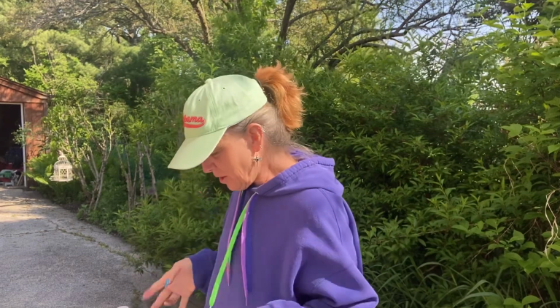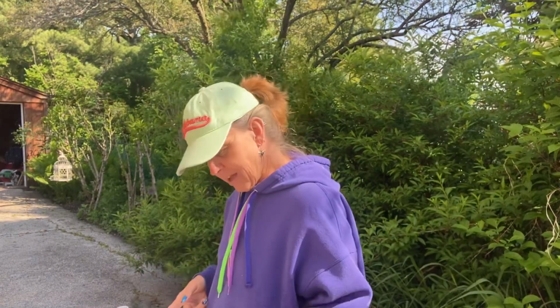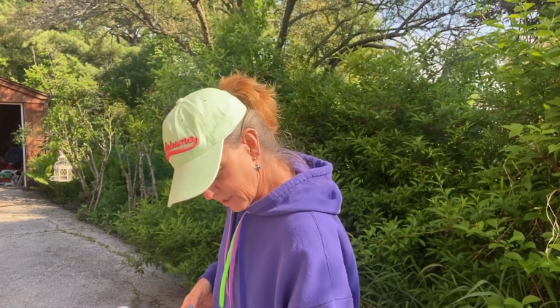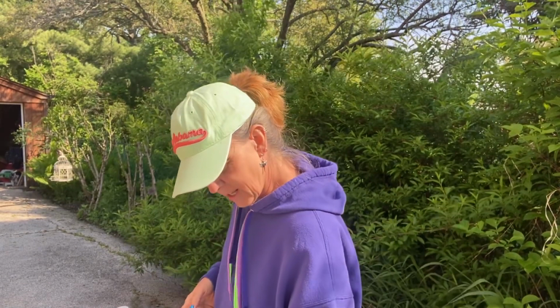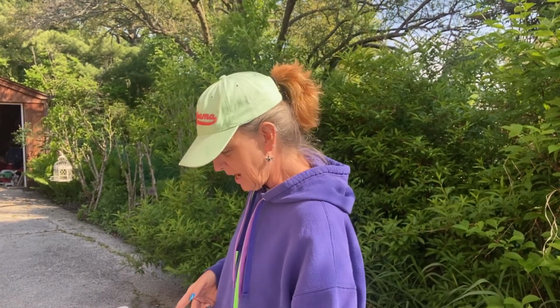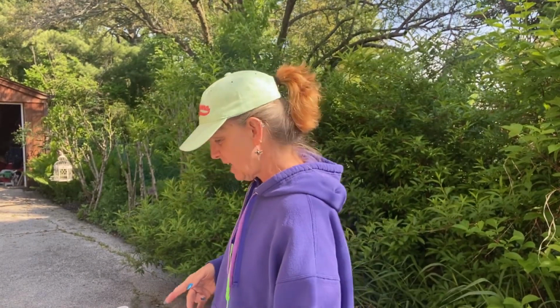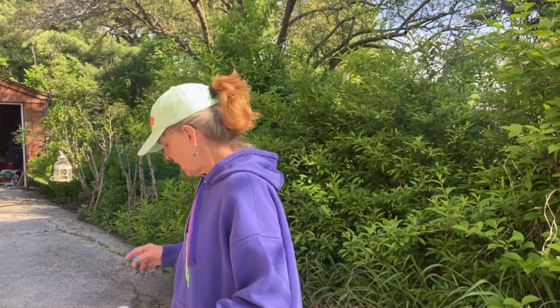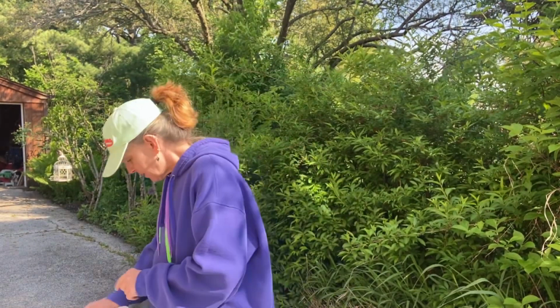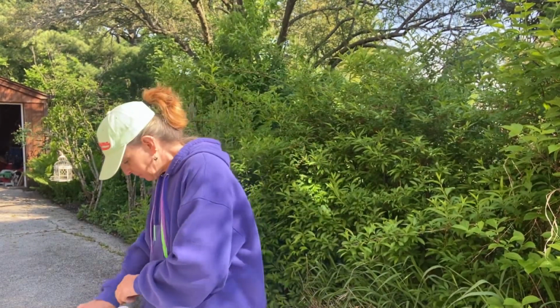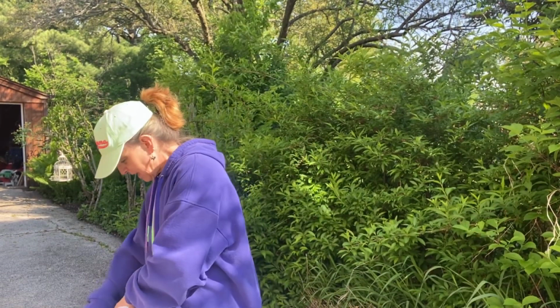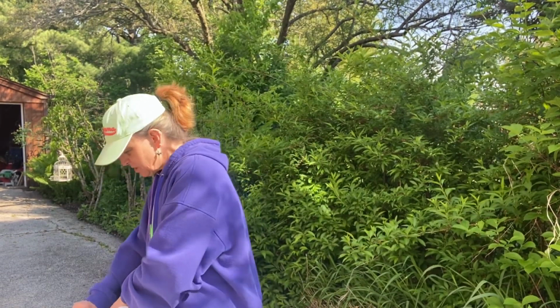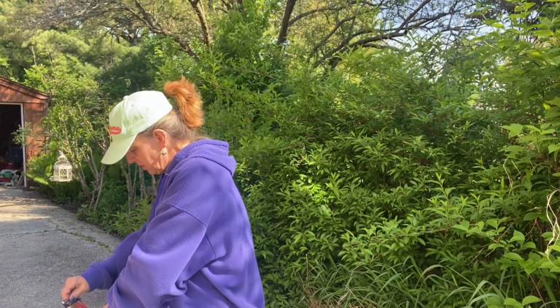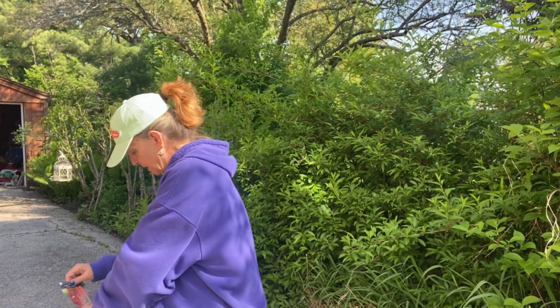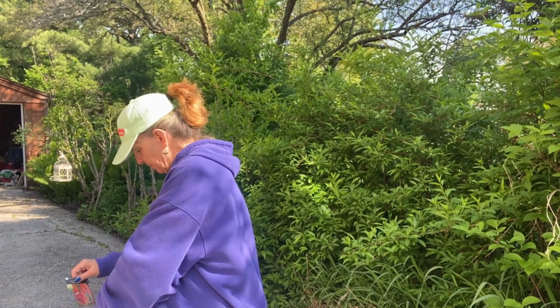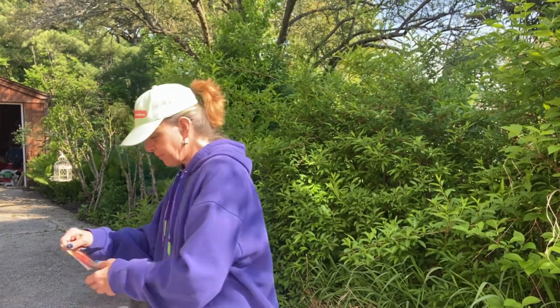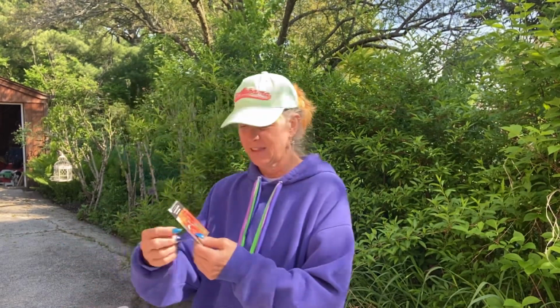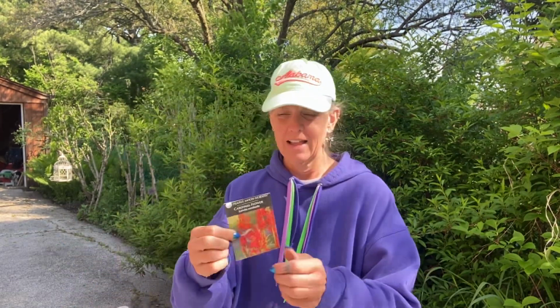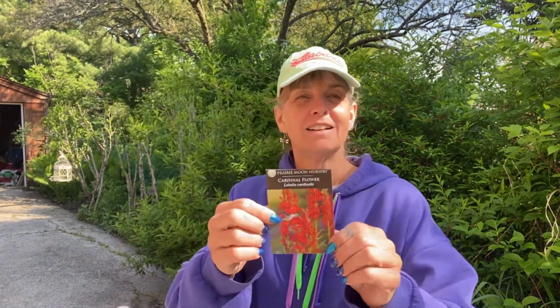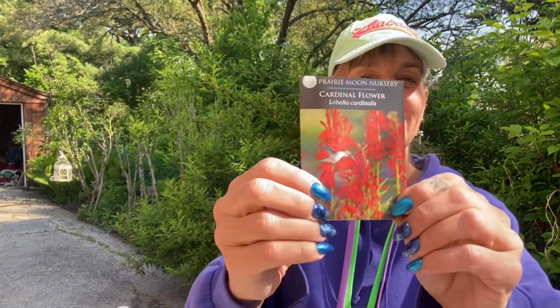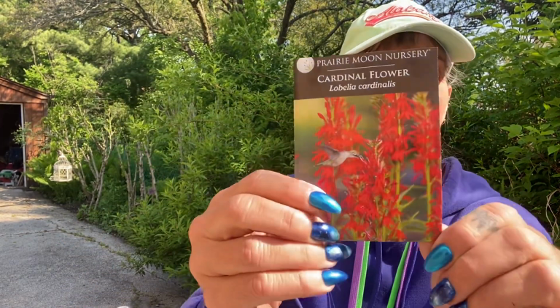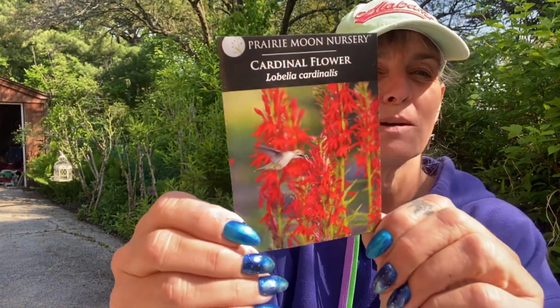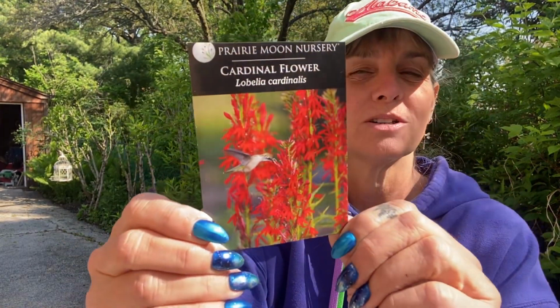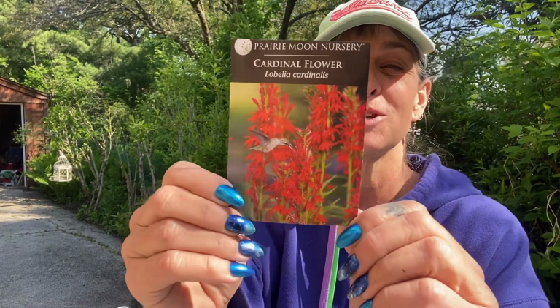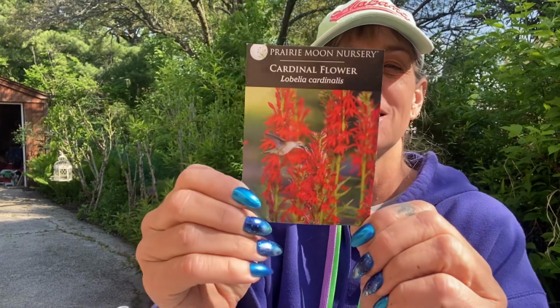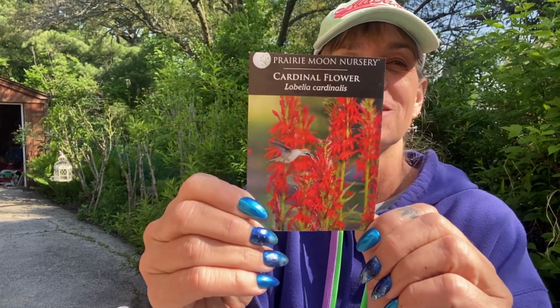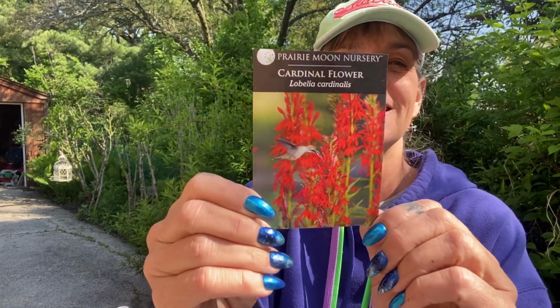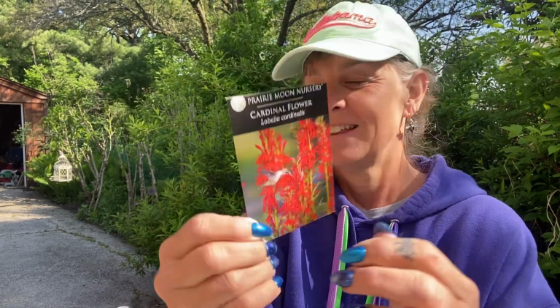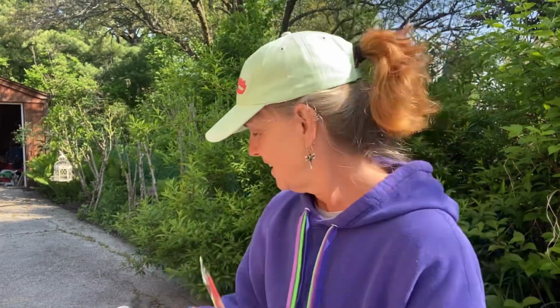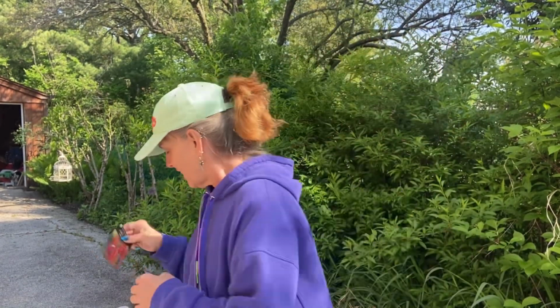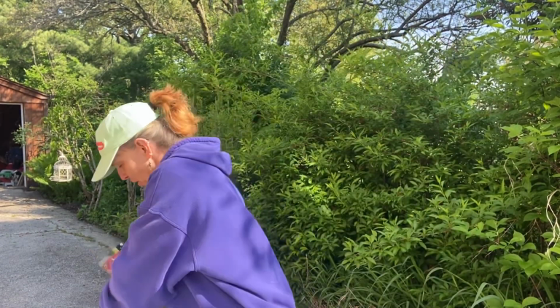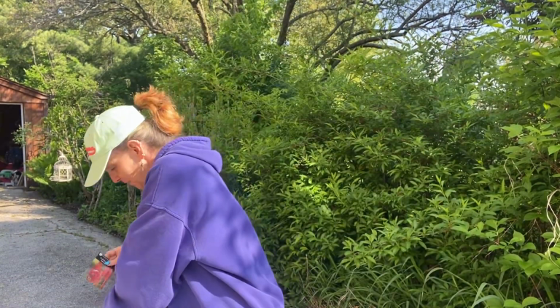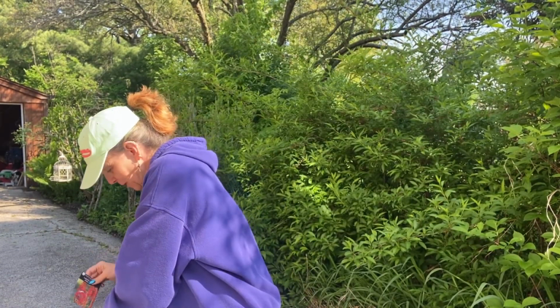Cardinal flower — jugs nine, ten, and eleven. Cardinal flower attracts hummingbirds. I'm so excited for this one. I hope I have some sprouts — keep your fingers crossed.